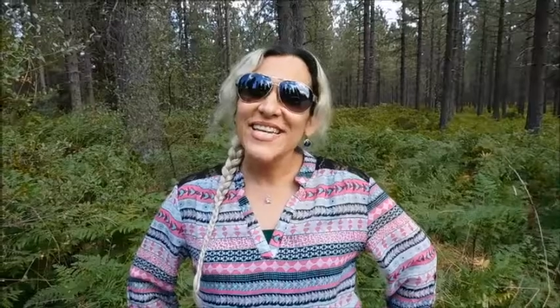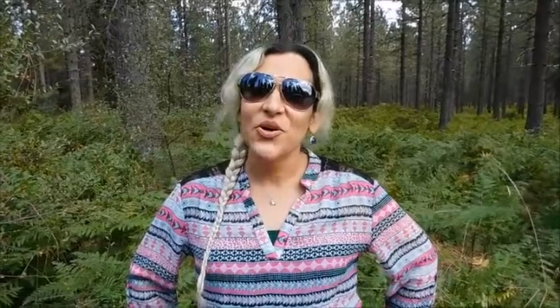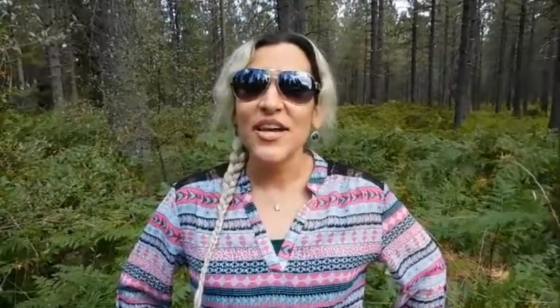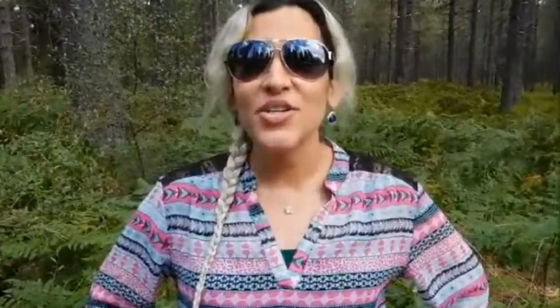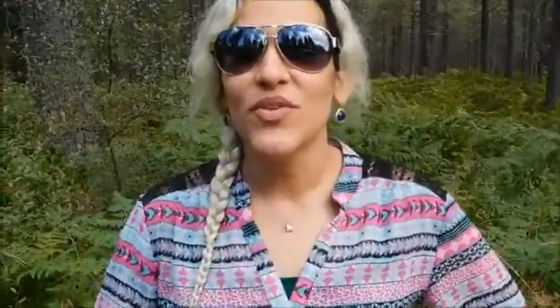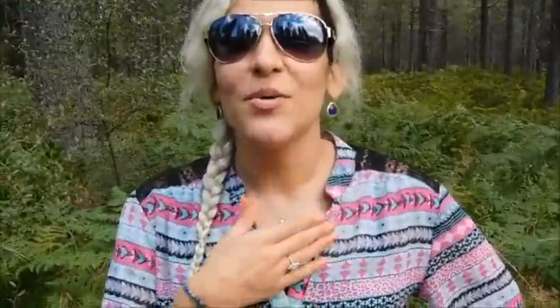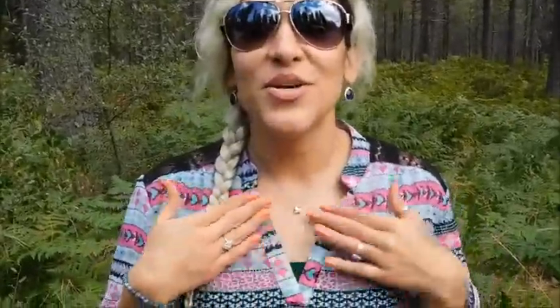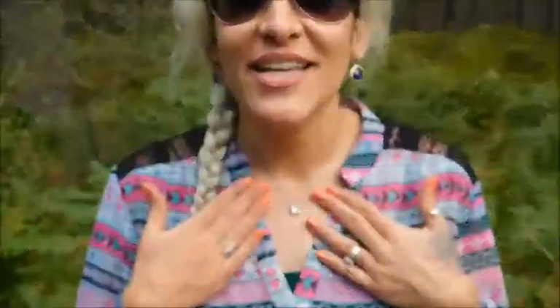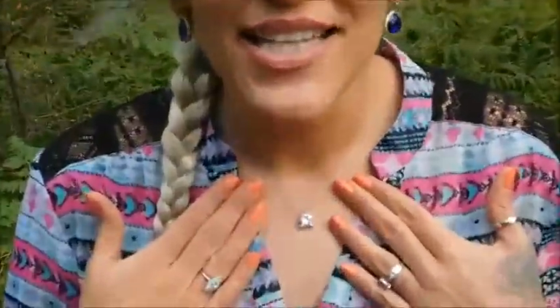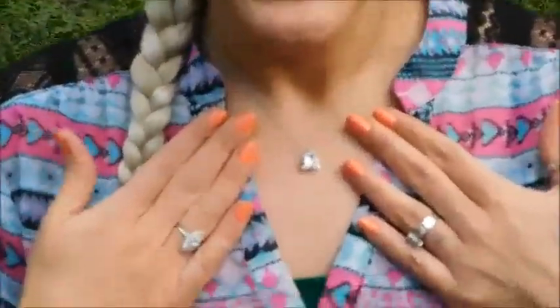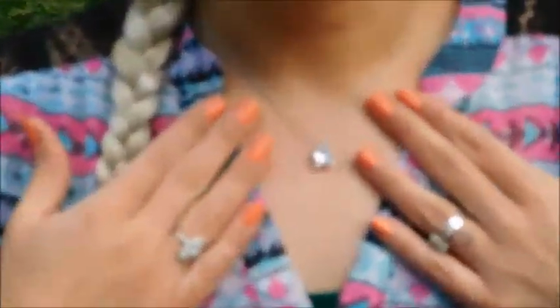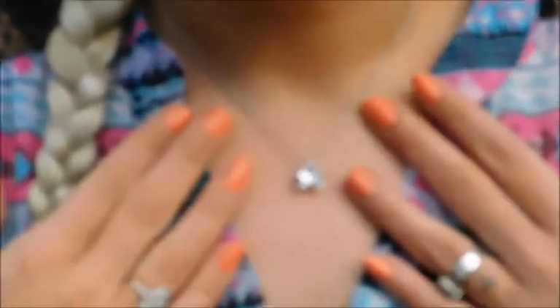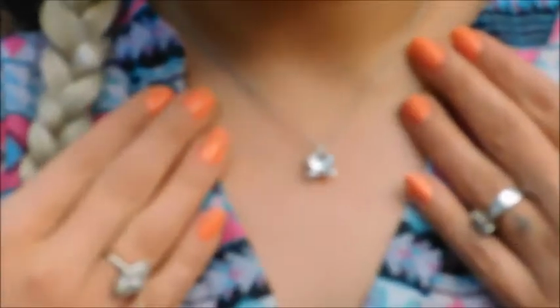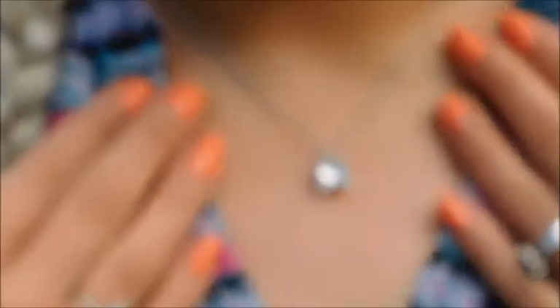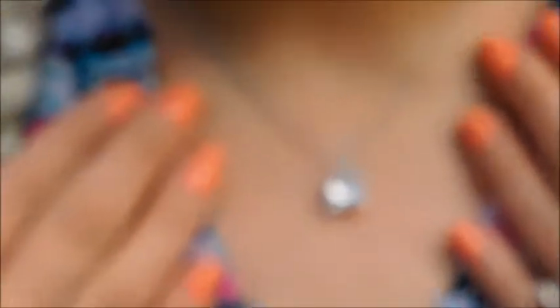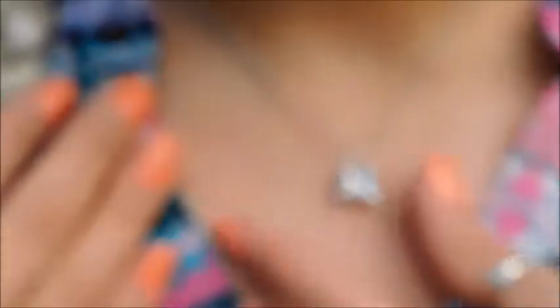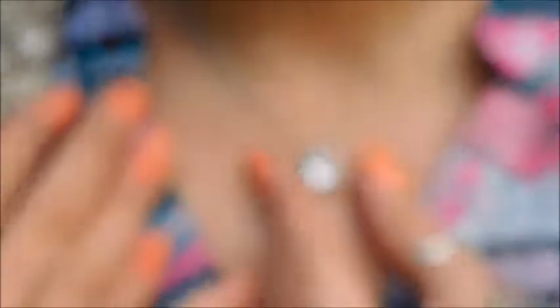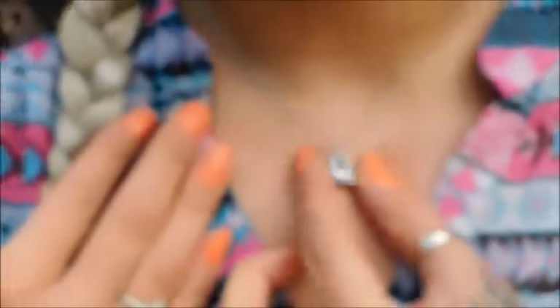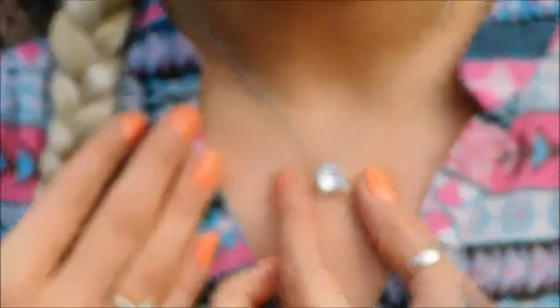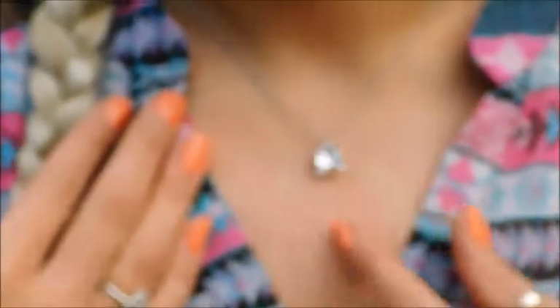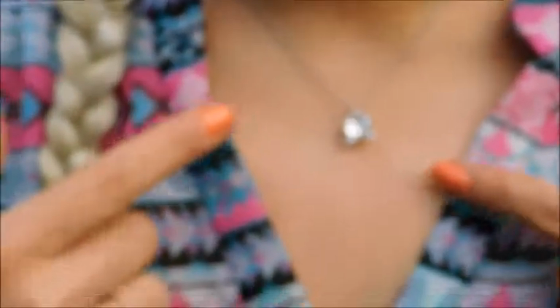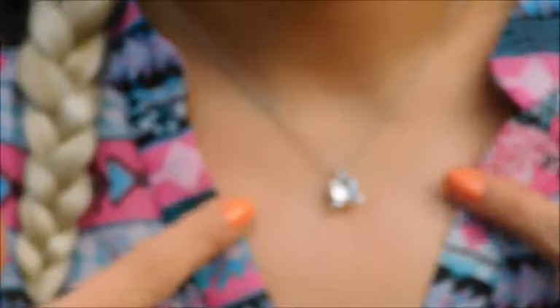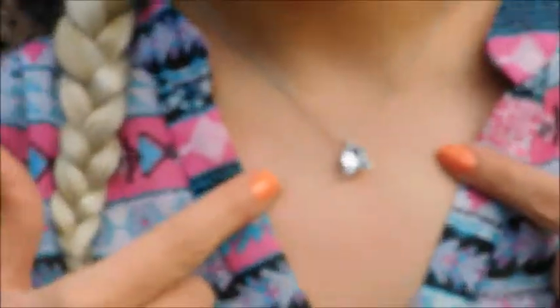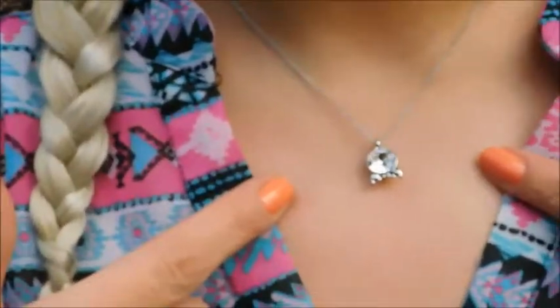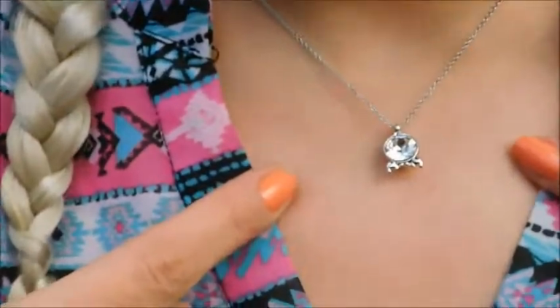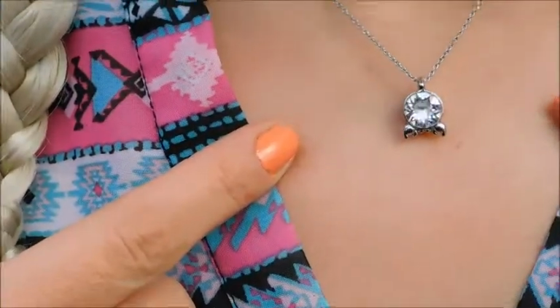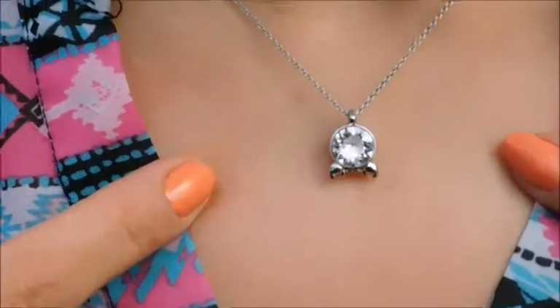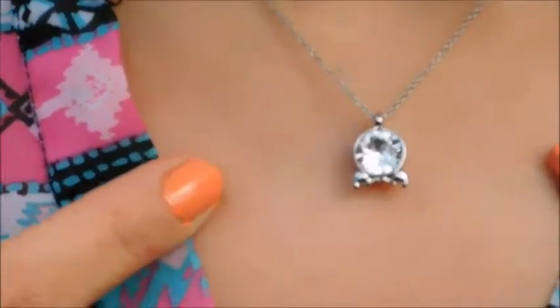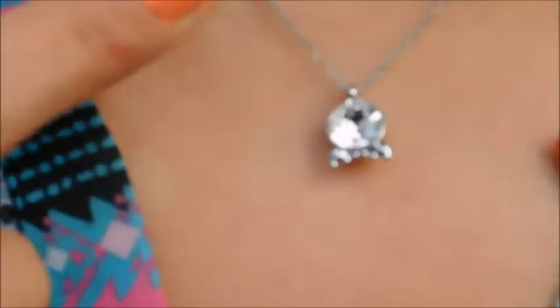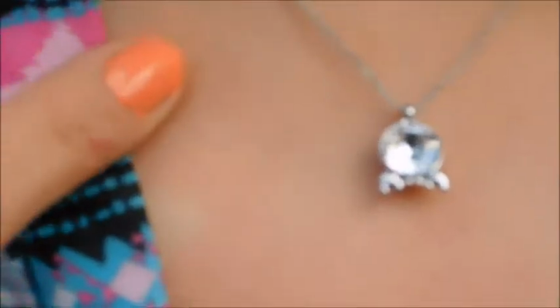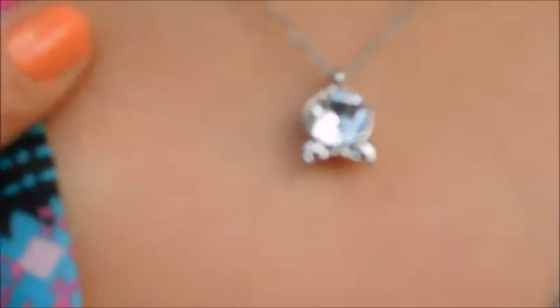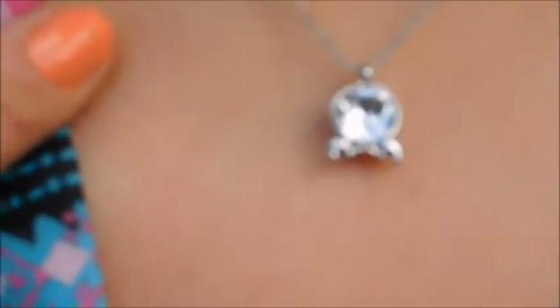It's Tori and today I wanted to do a review on my Zodiac necklace. I did receive this a couple of weeks ago. I received the scorpion — if you can see, it has like two little claws at the bottom. It is like a little diamond stone.